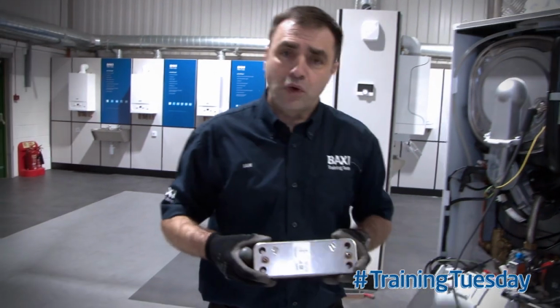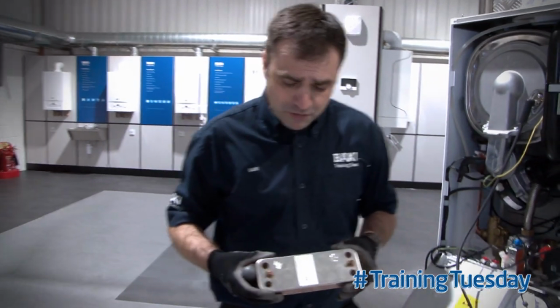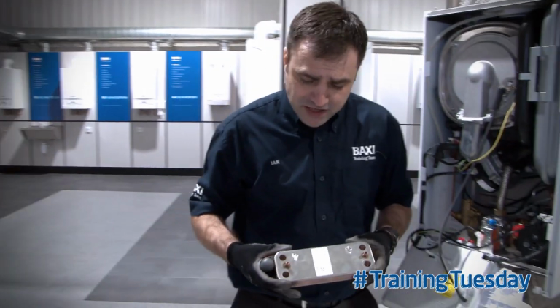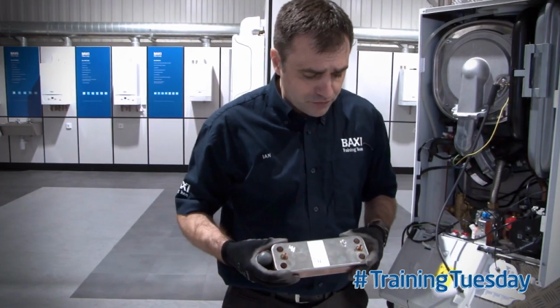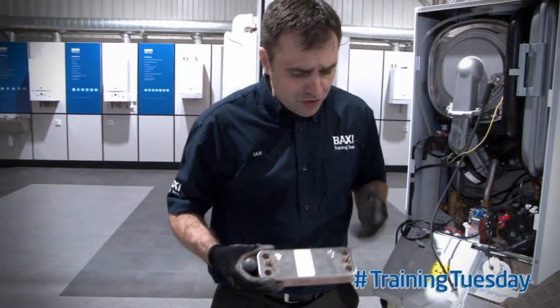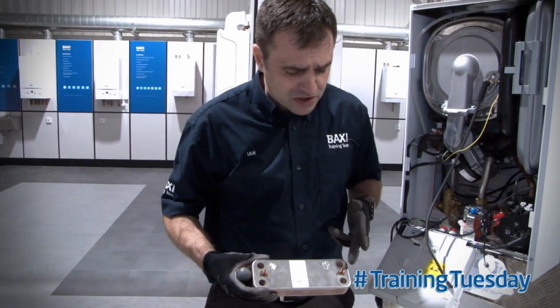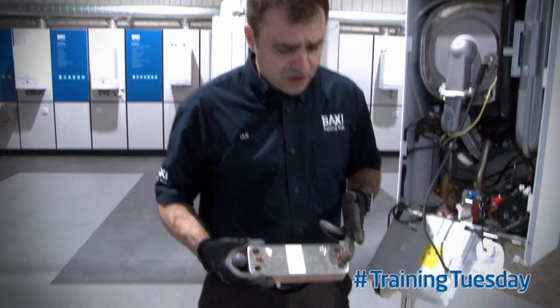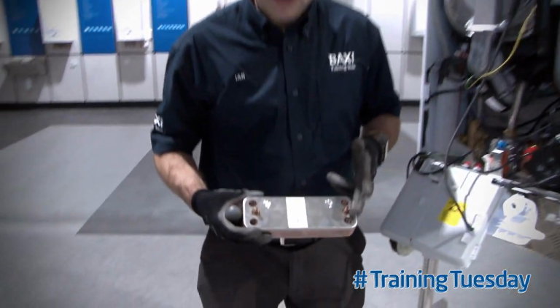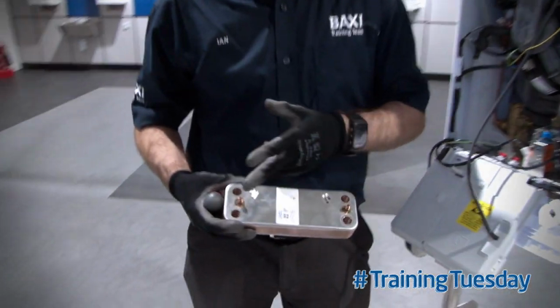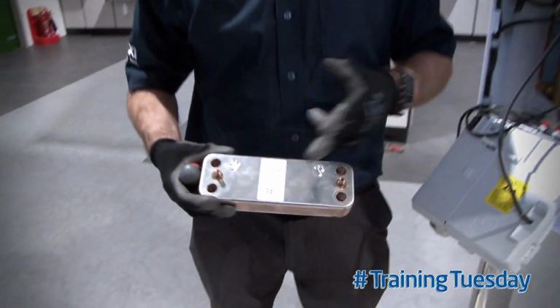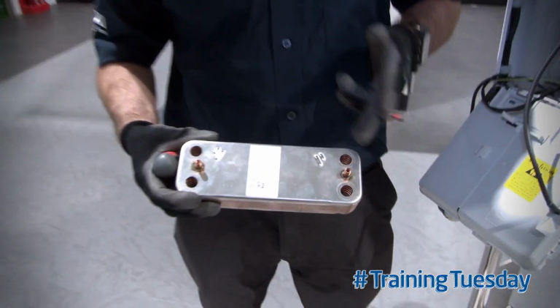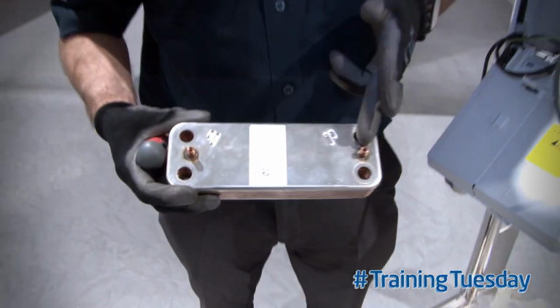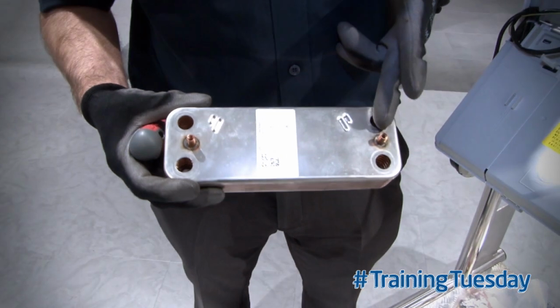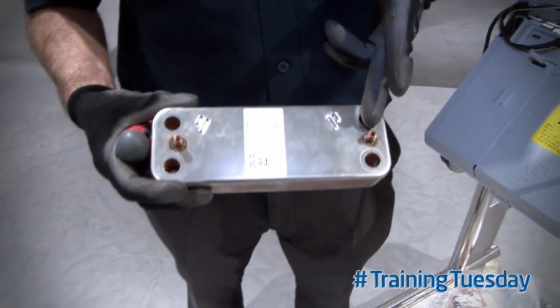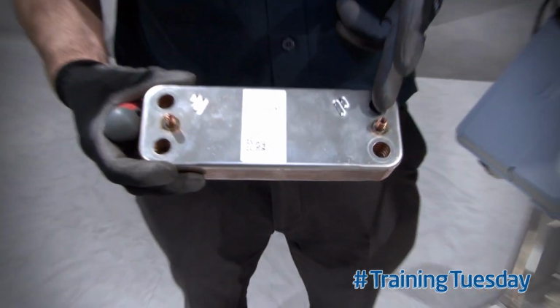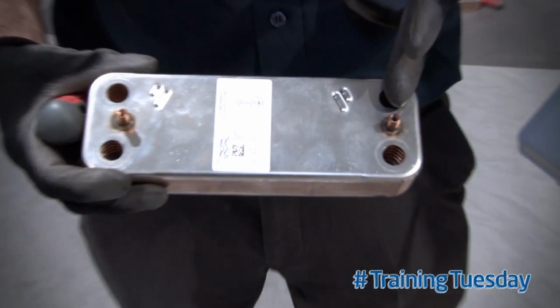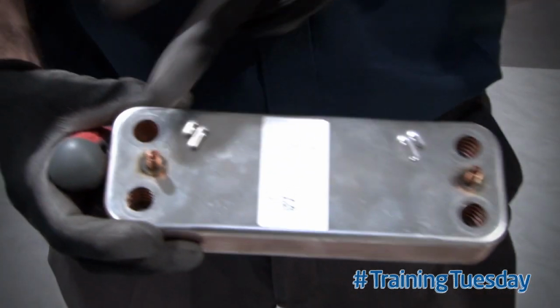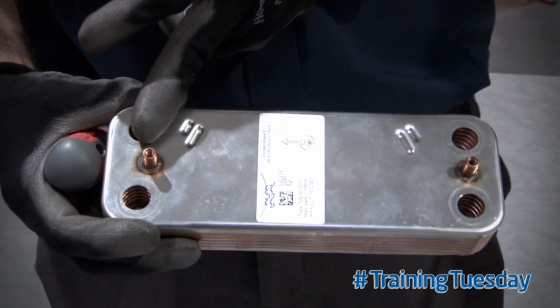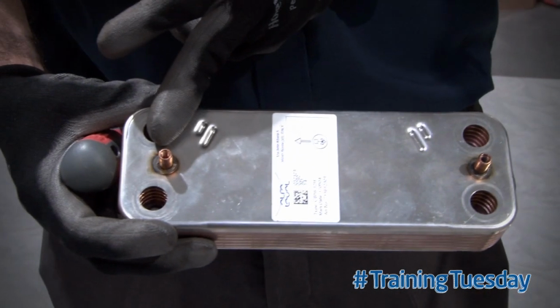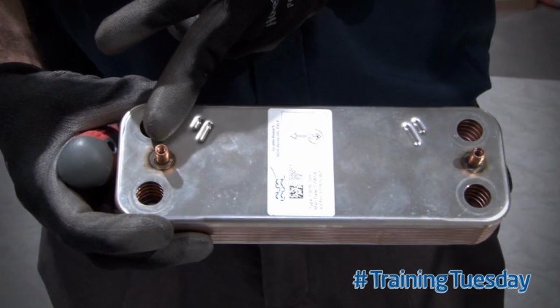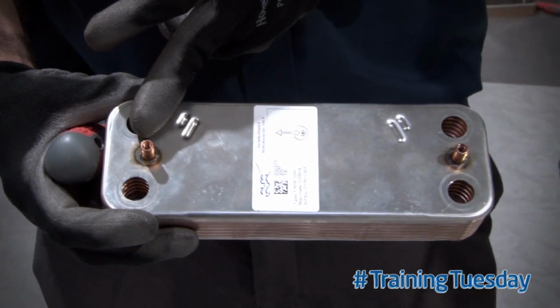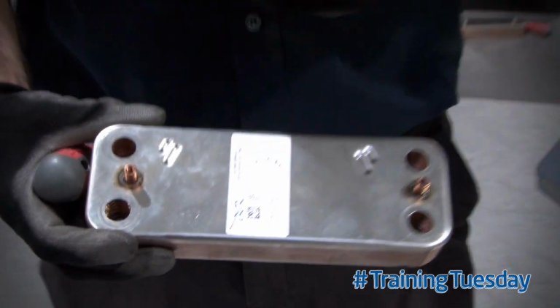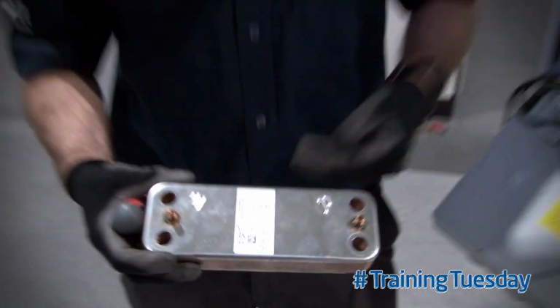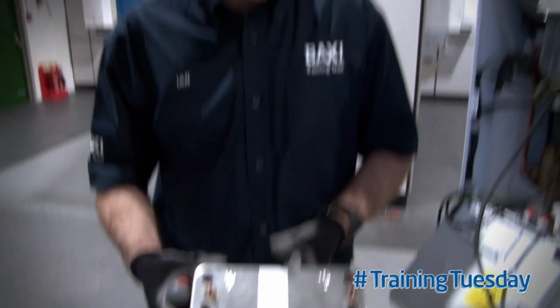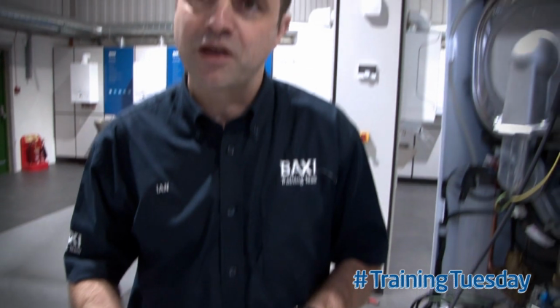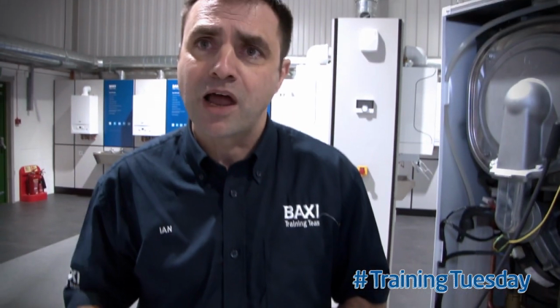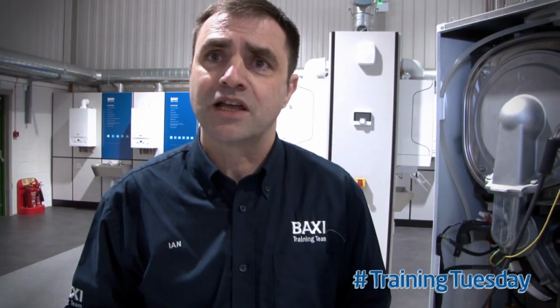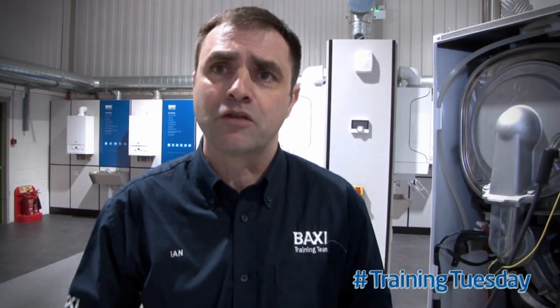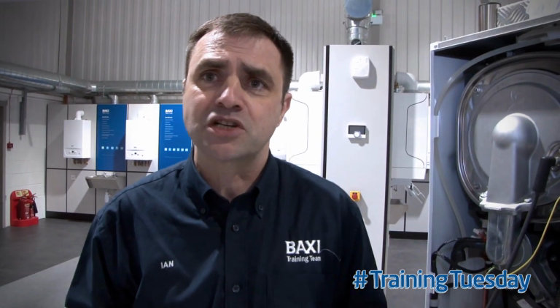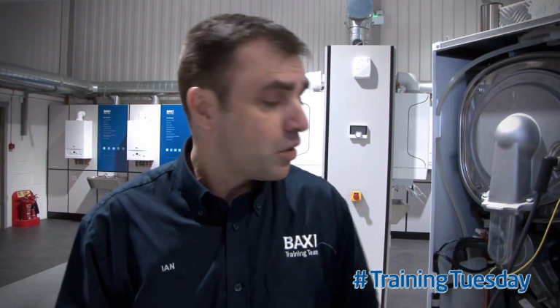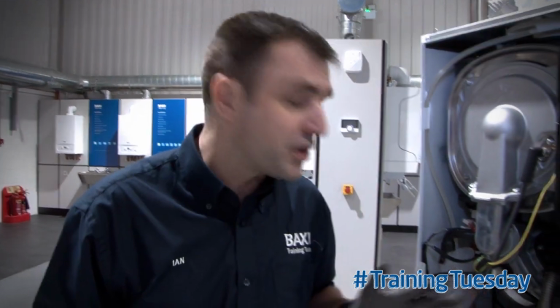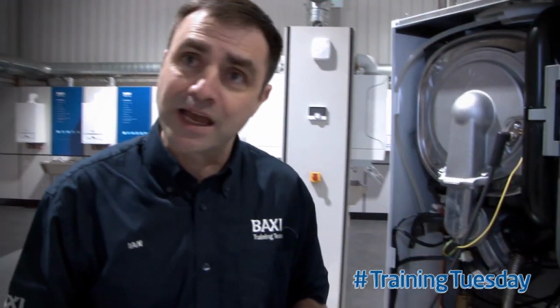Once the plate-to-plate is out, you'll notice that the screws are not in the same place. This one is in line with the two holes in the centre, this one is slightly offset. This removes the possibility of it being replaced in the wrong position when you're putting it back in.